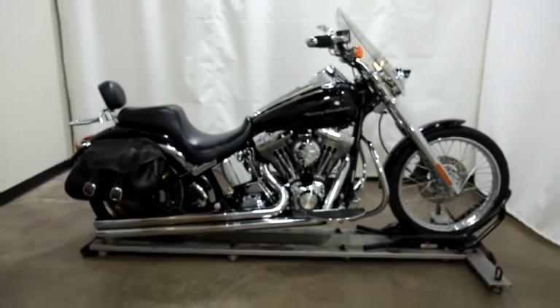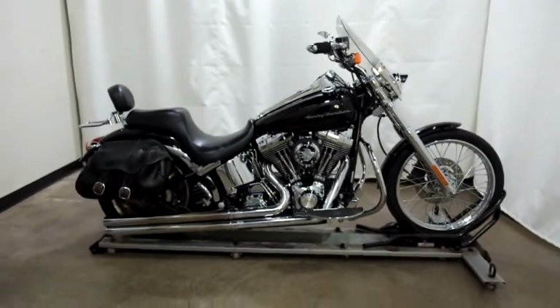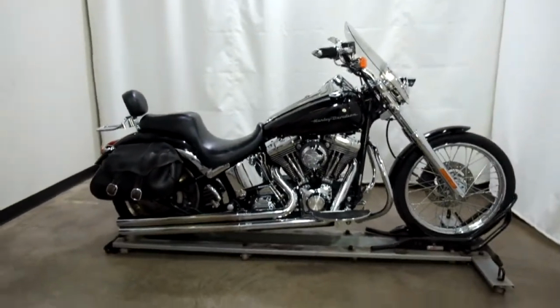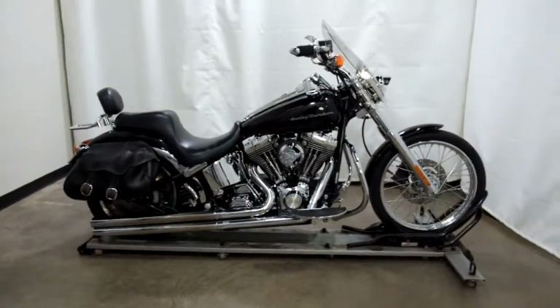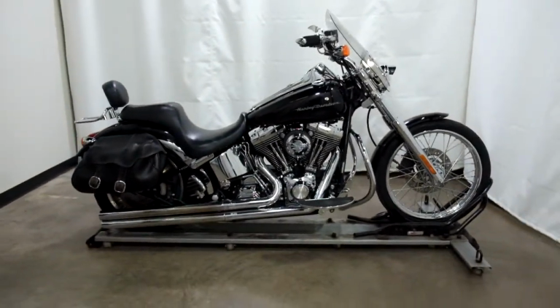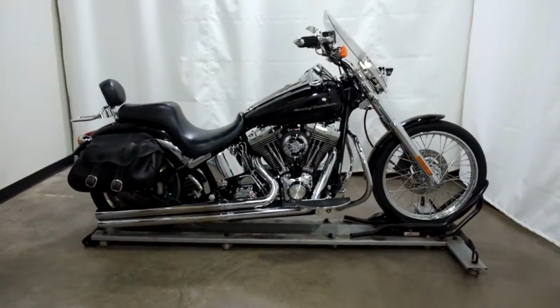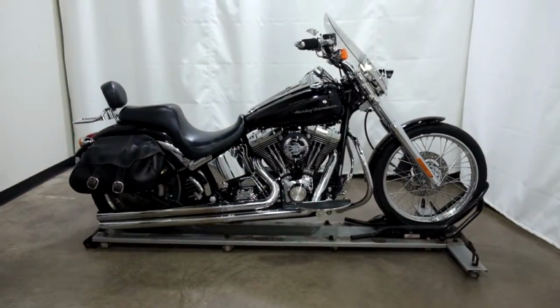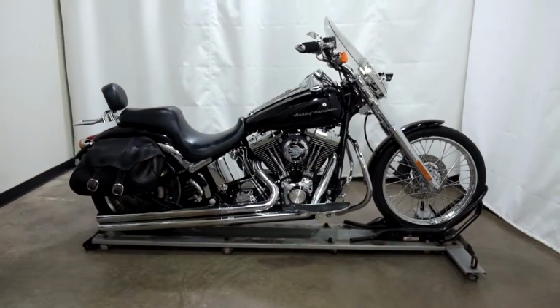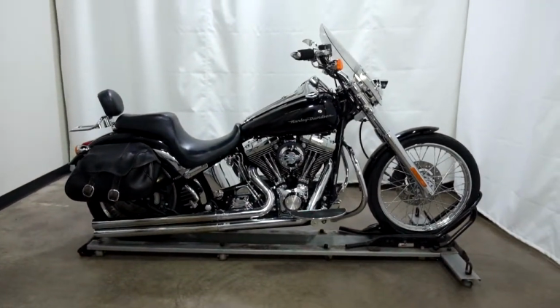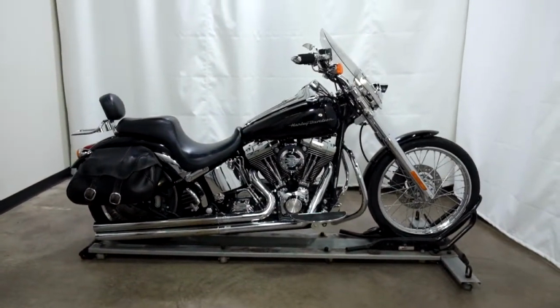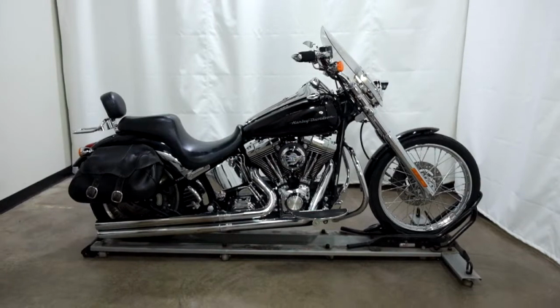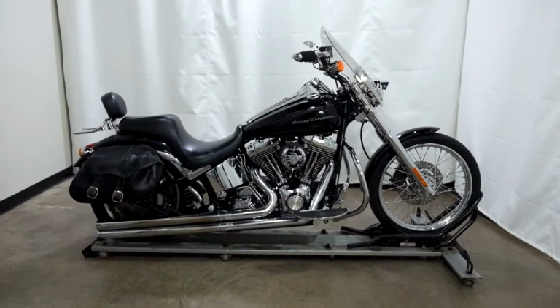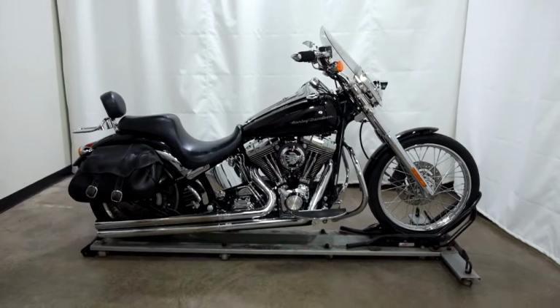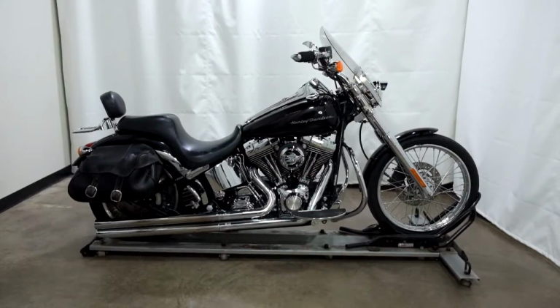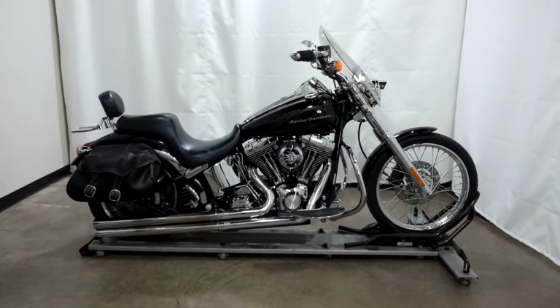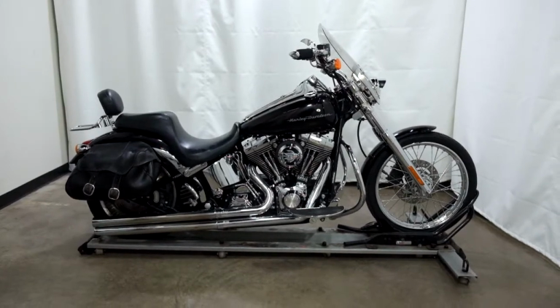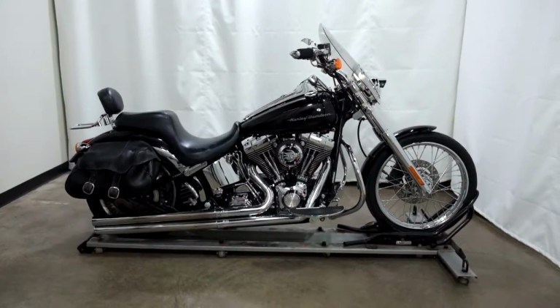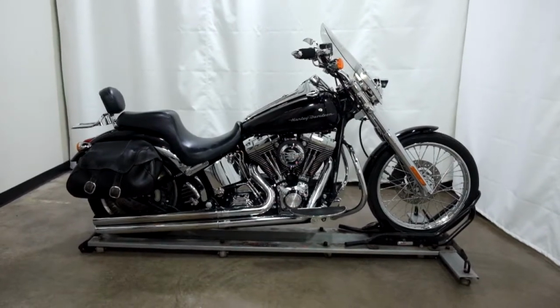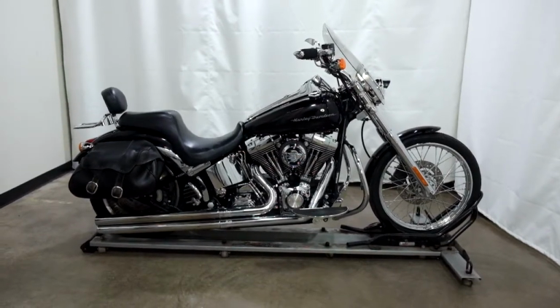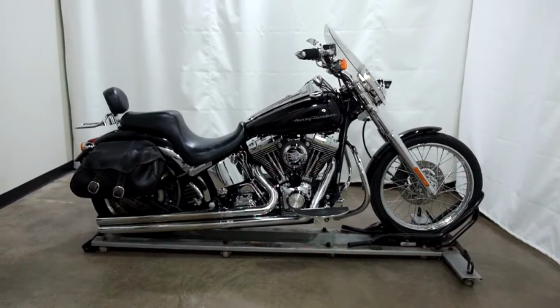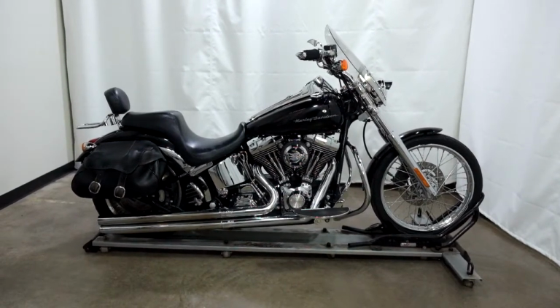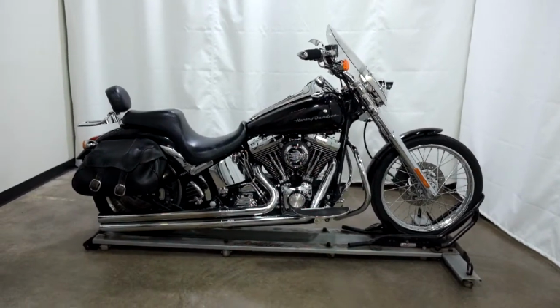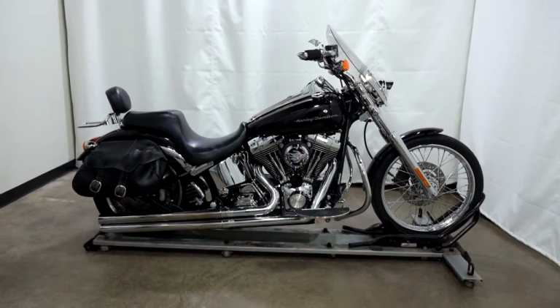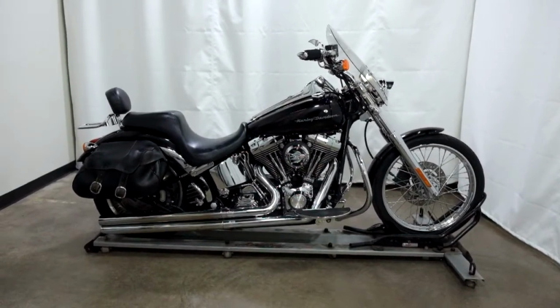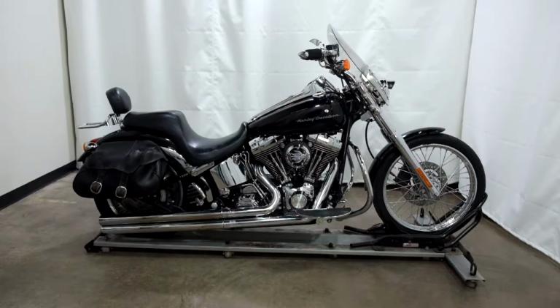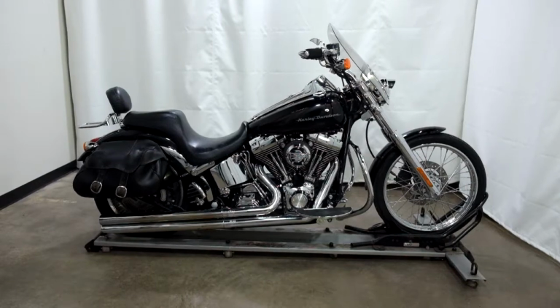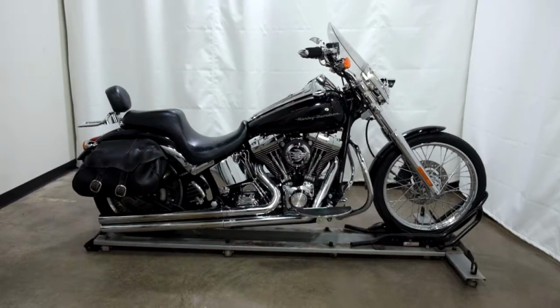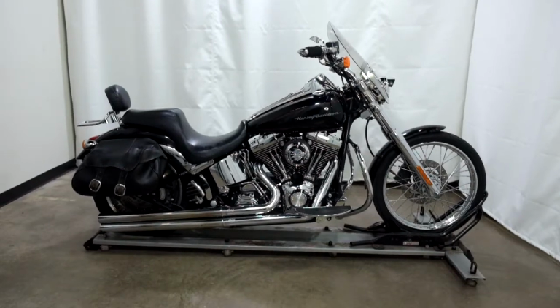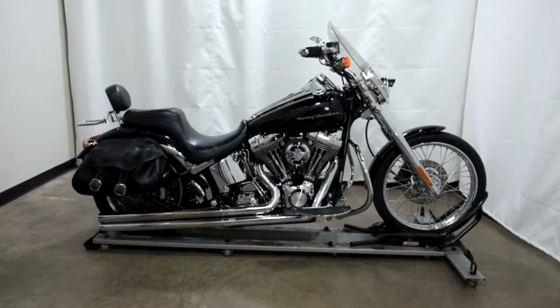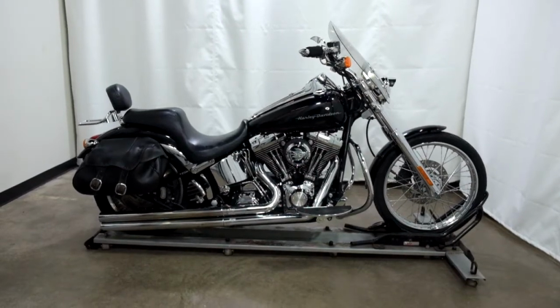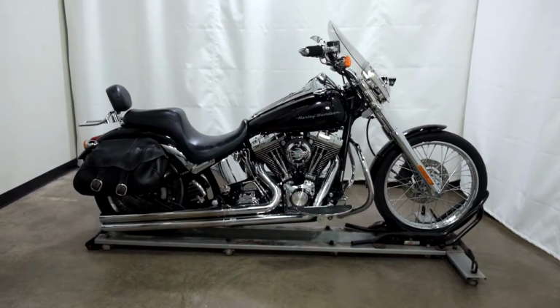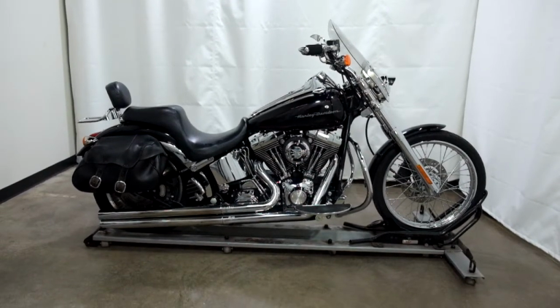This 2000 Harley-Davidson Softail Deuce is an outlet motorcycle and will be sold as is. Thank you for shopping SimplyRideUSA.com.